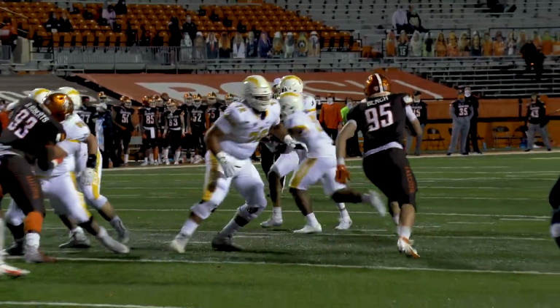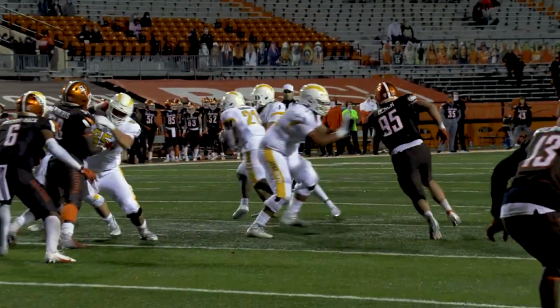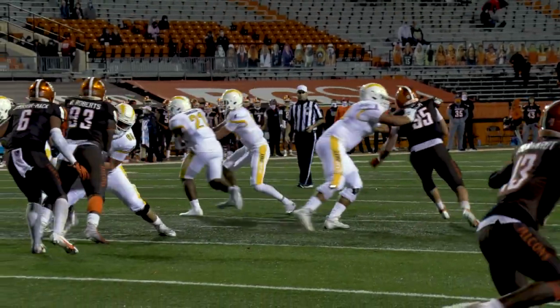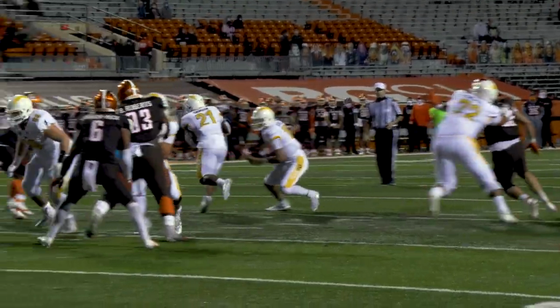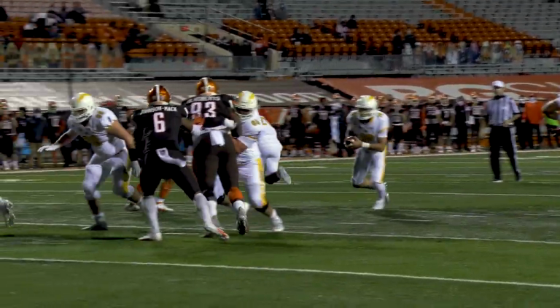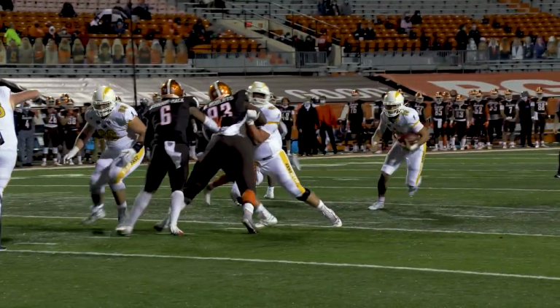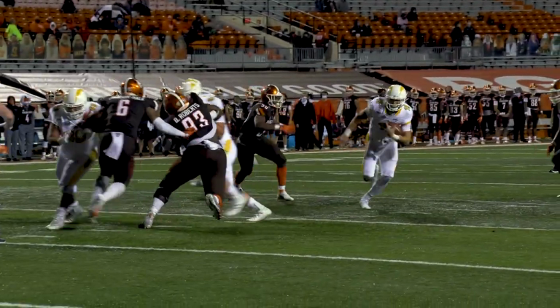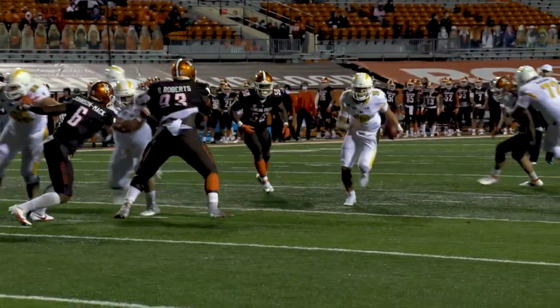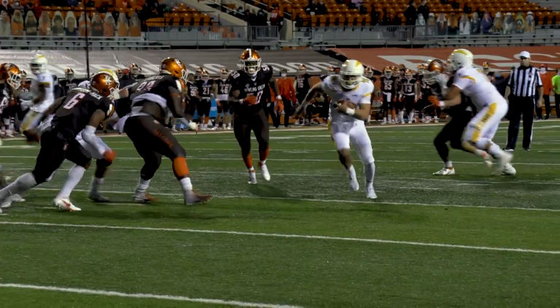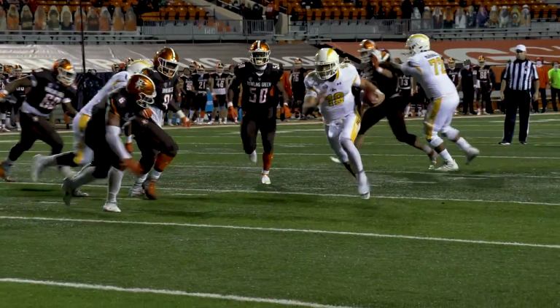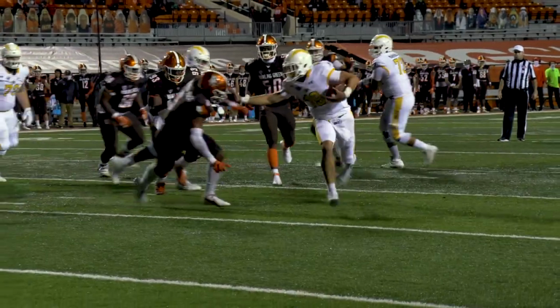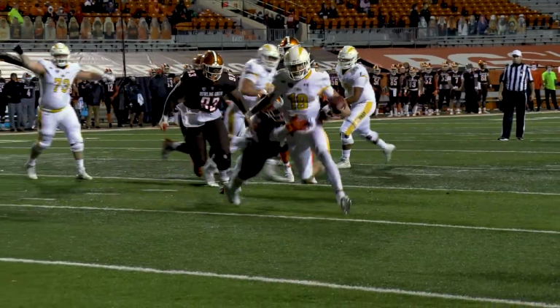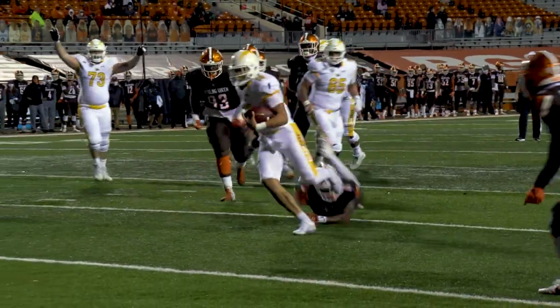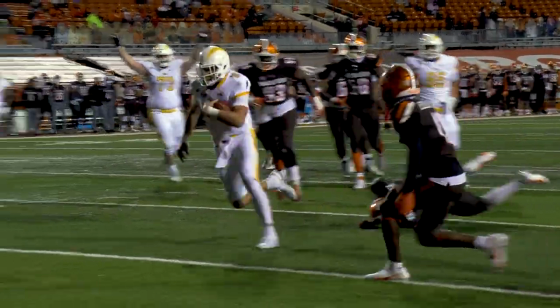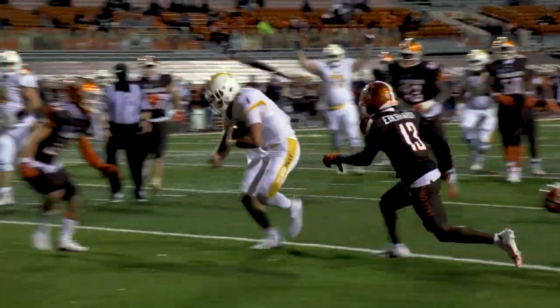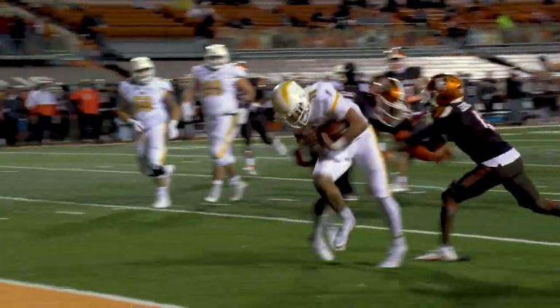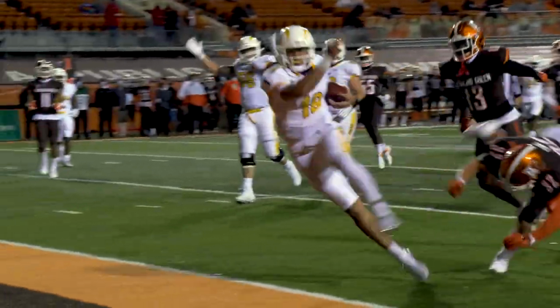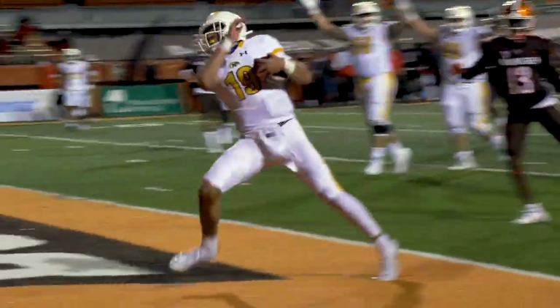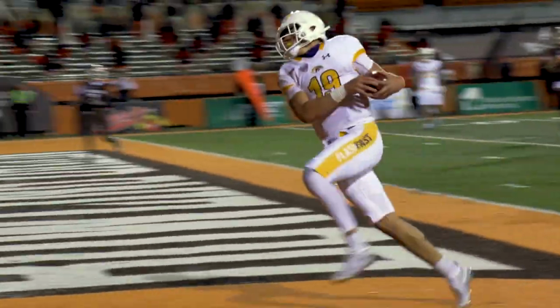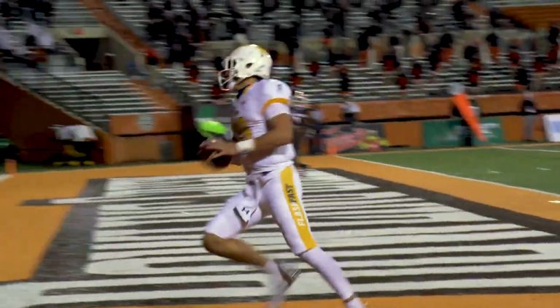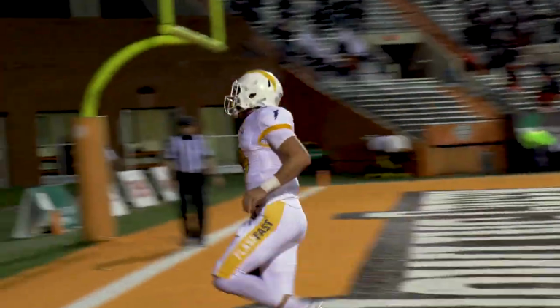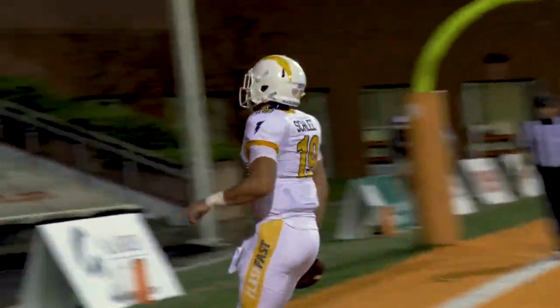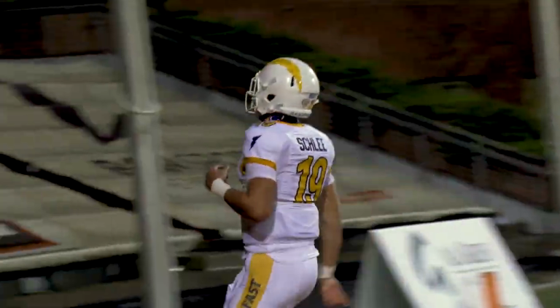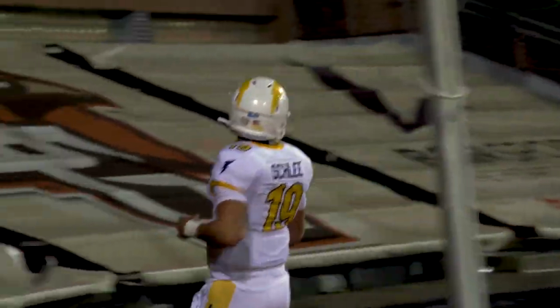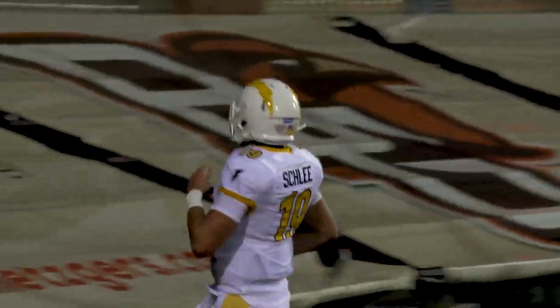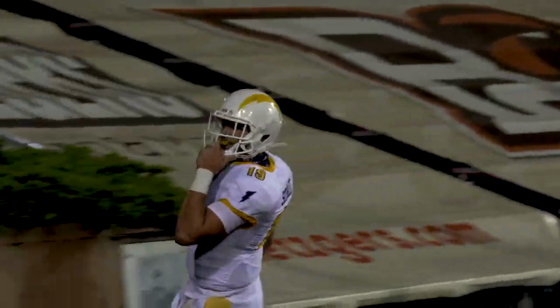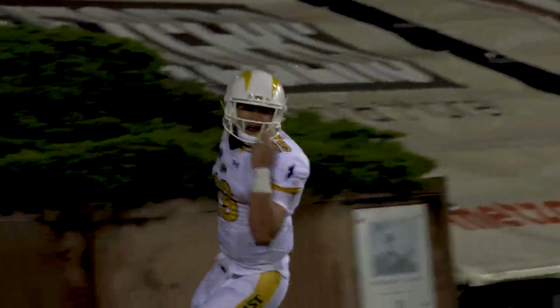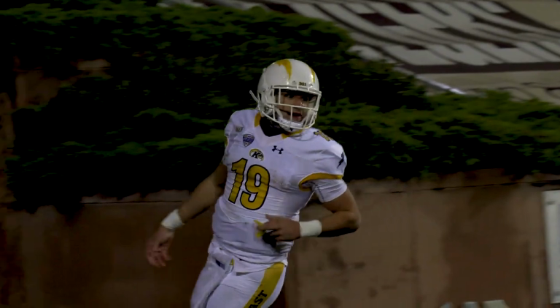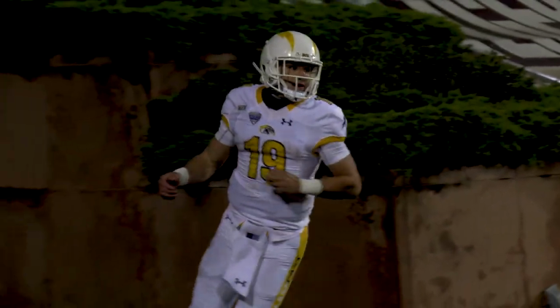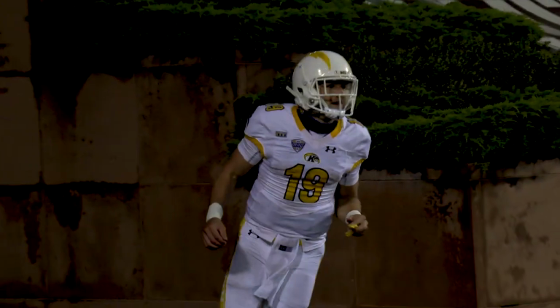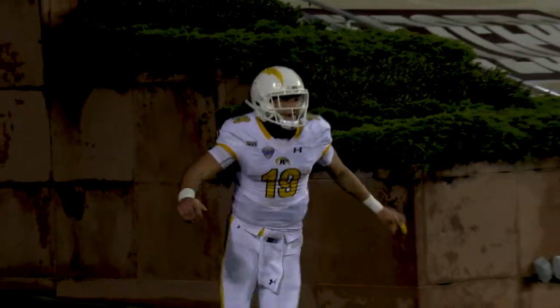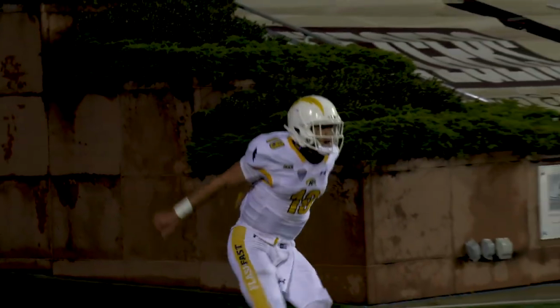Collin takes it, he's going to fake the handoff, he'll keep it, he's at the 10, he's at the 5, he's into the end zone. Schley with his first career touchdown.